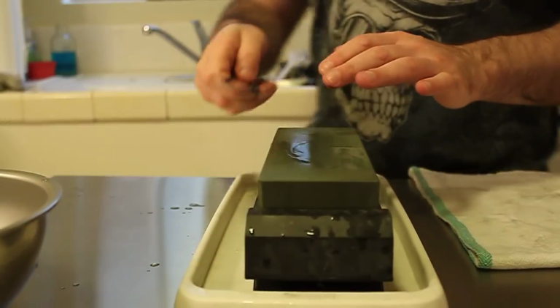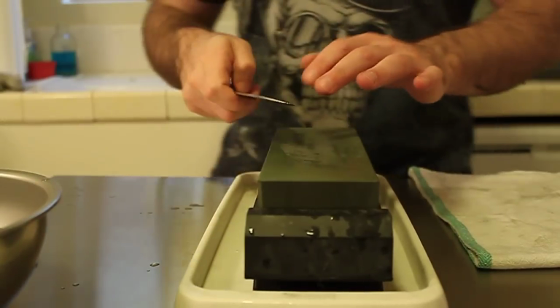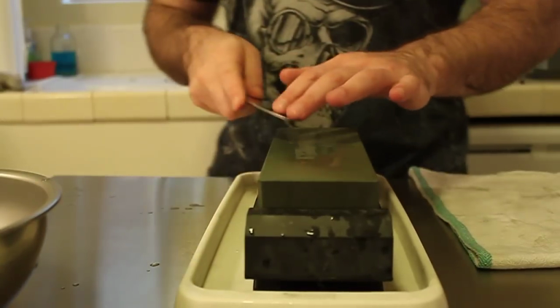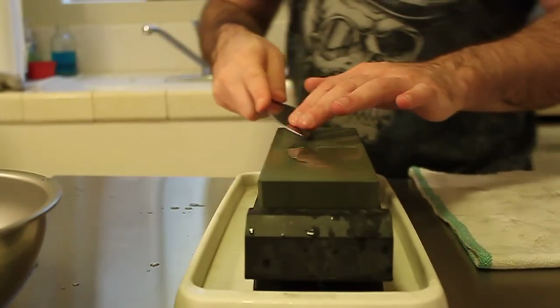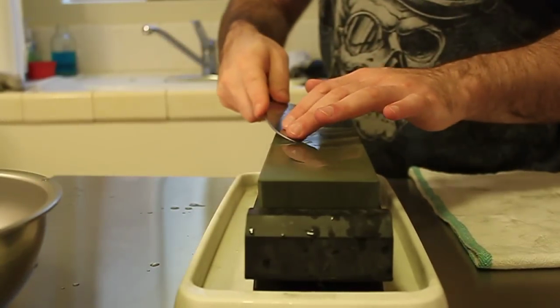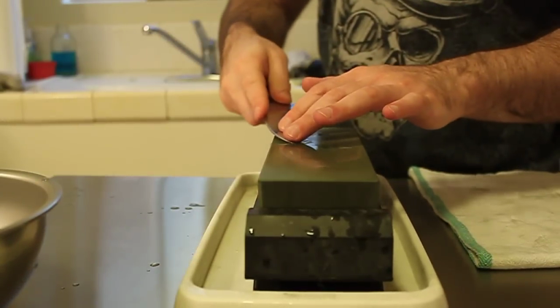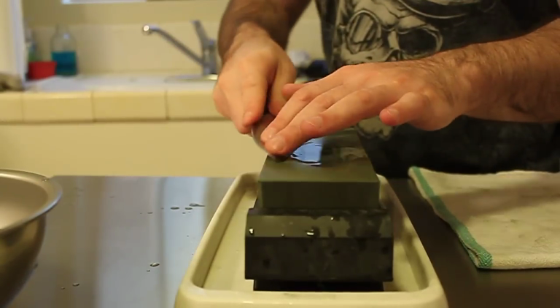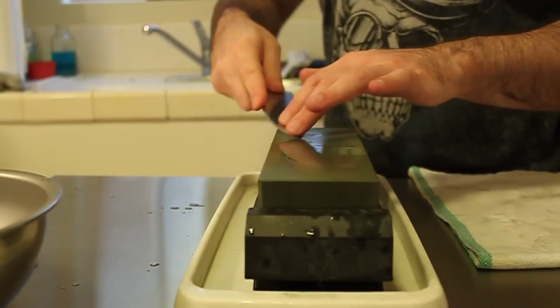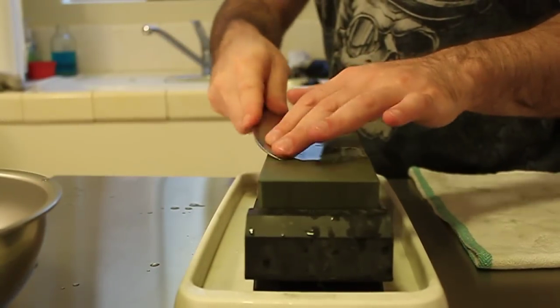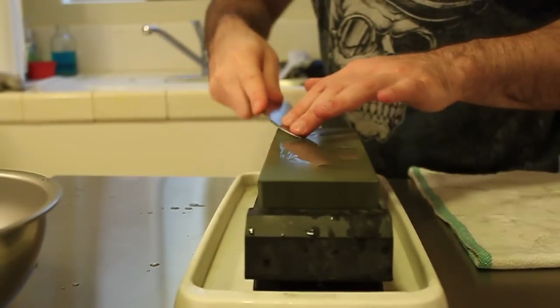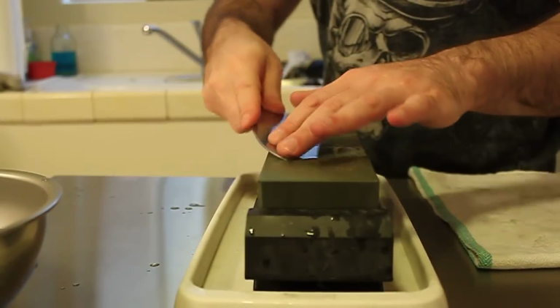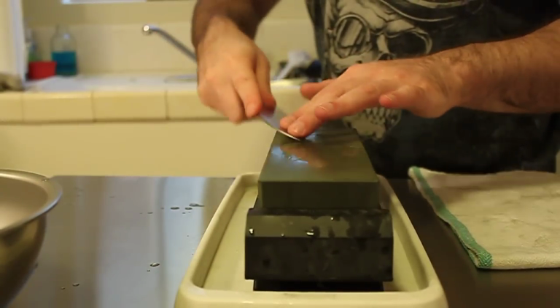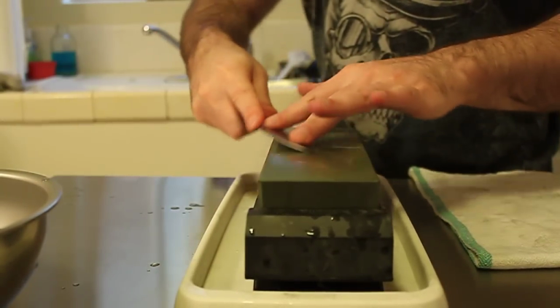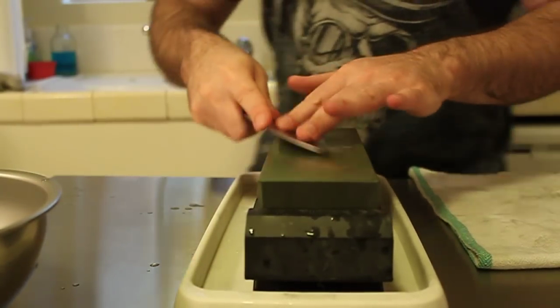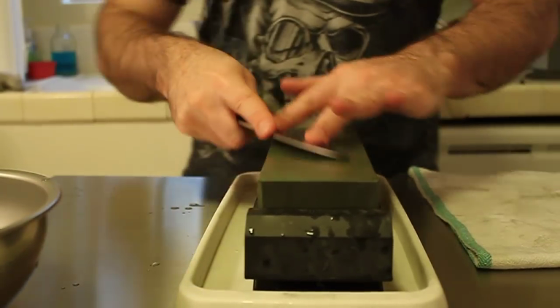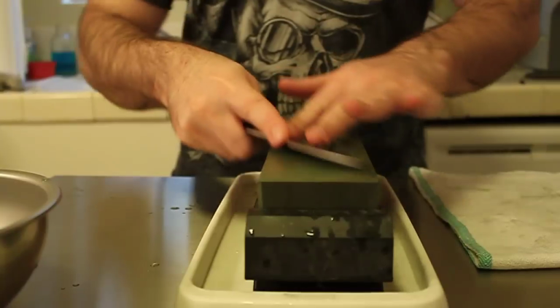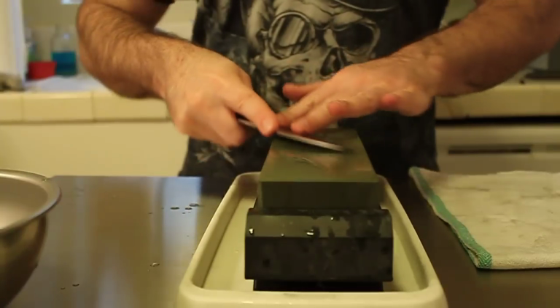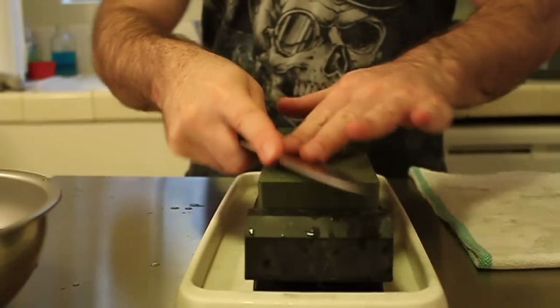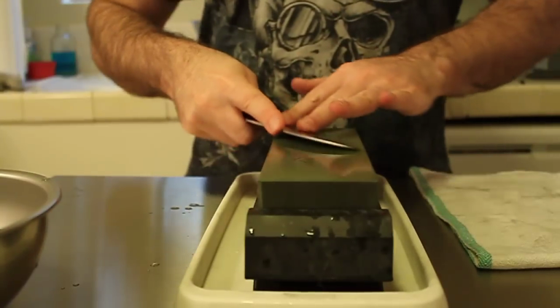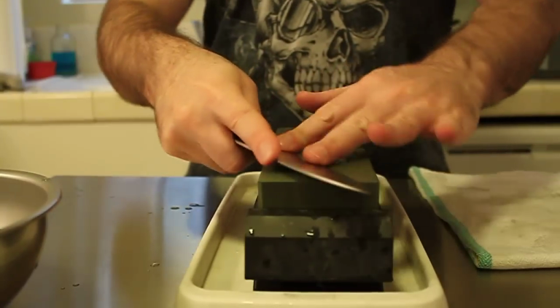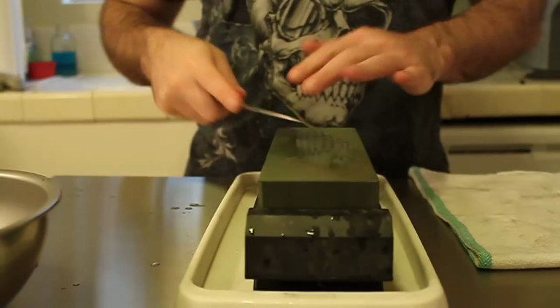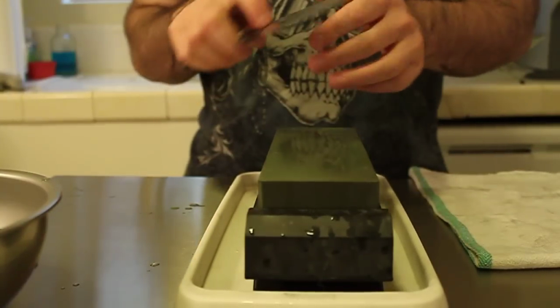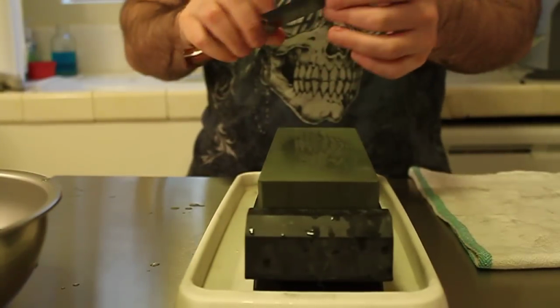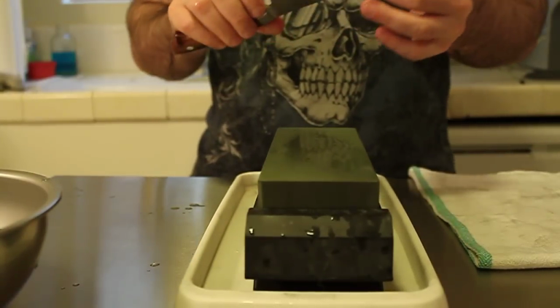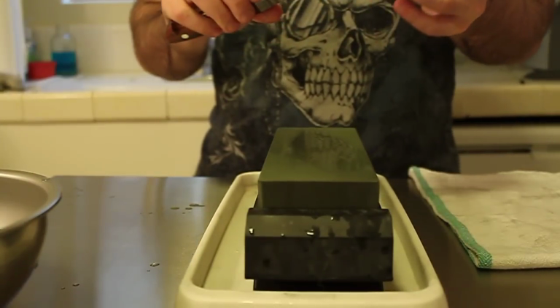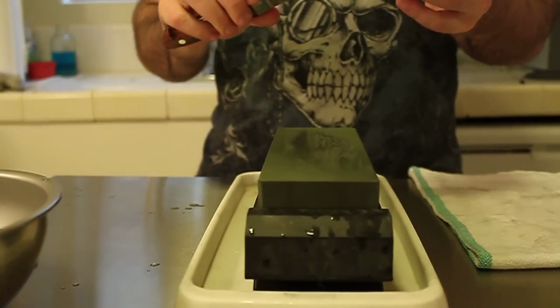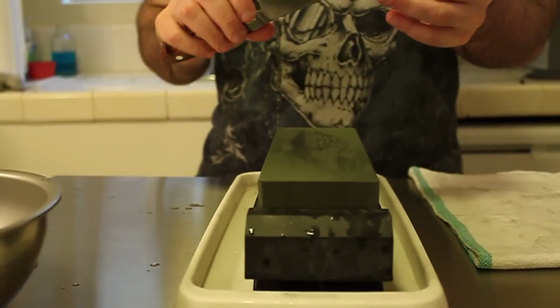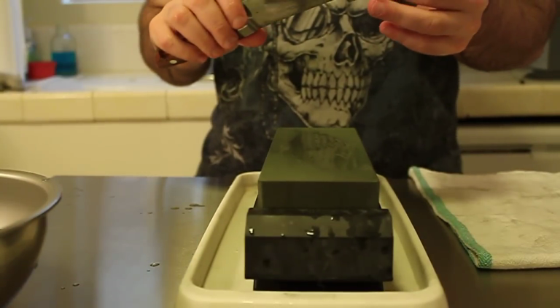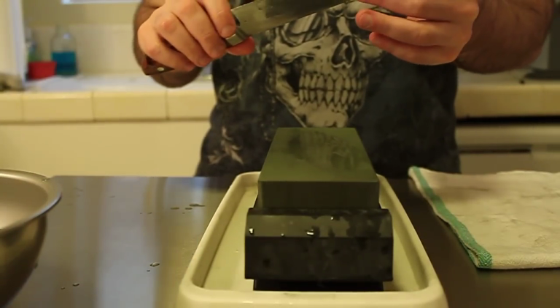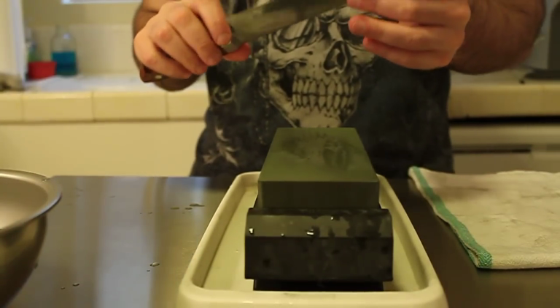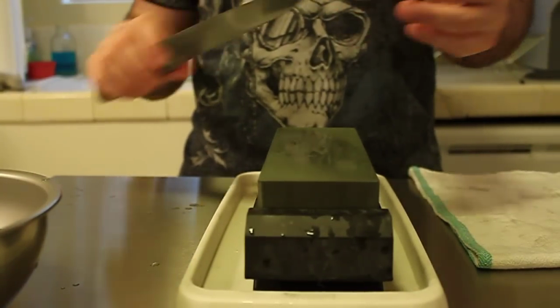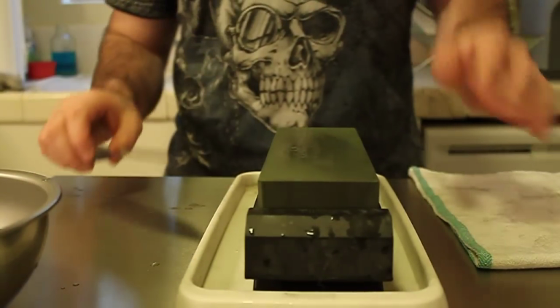Same thing on both sides you can do. And that concludes our sharpening of the tips of Japanese knives. Thank you very much.